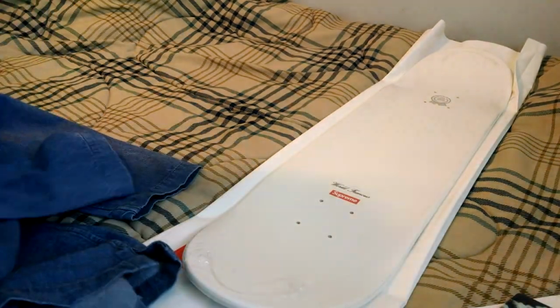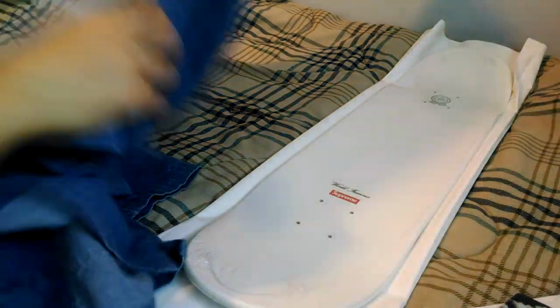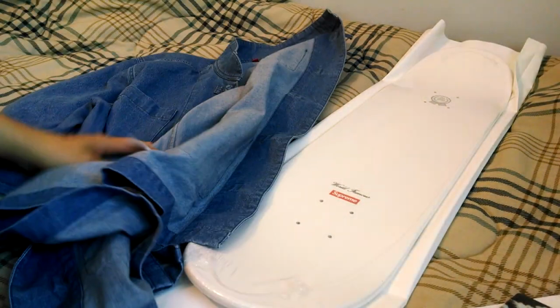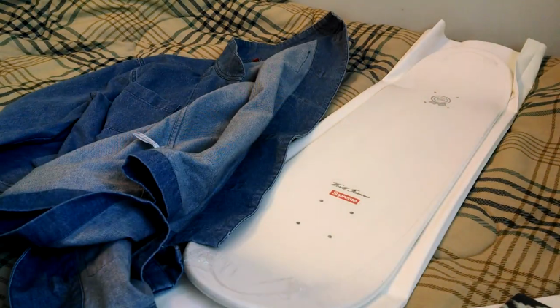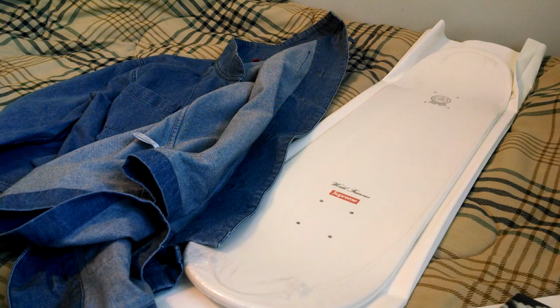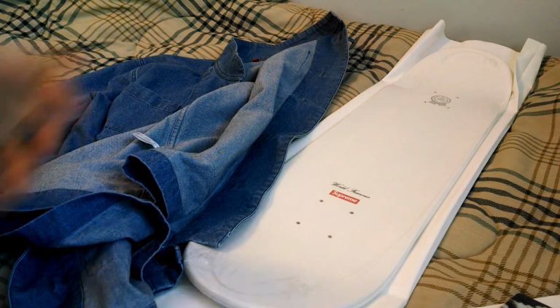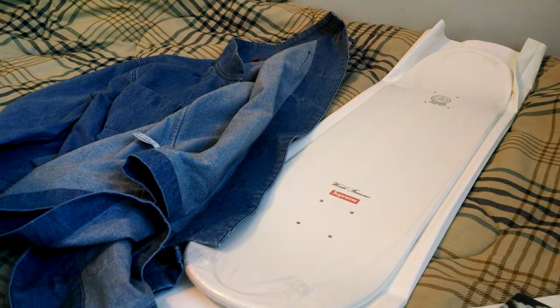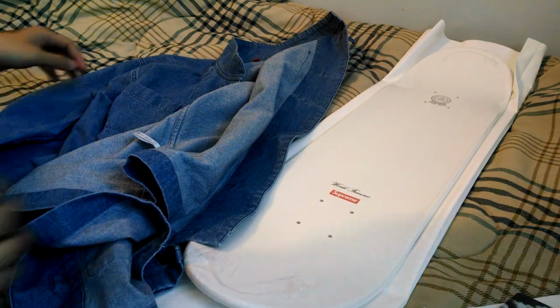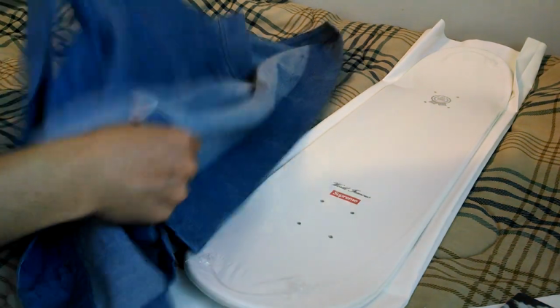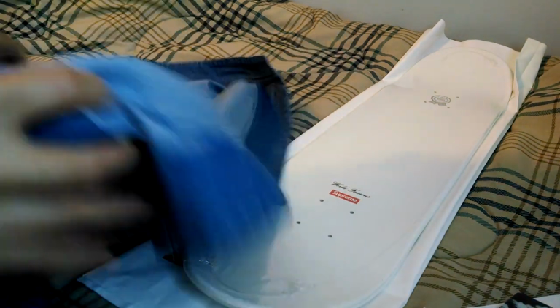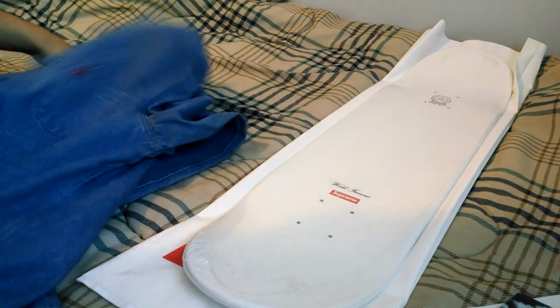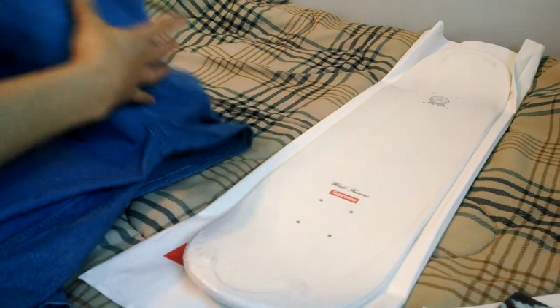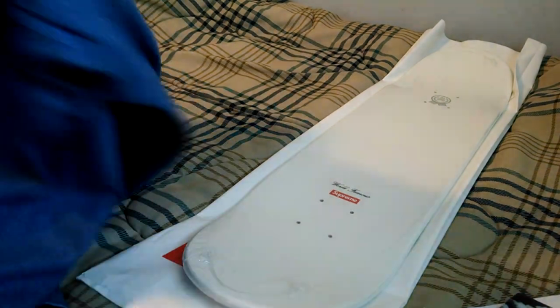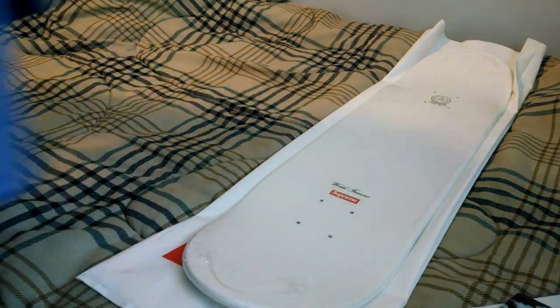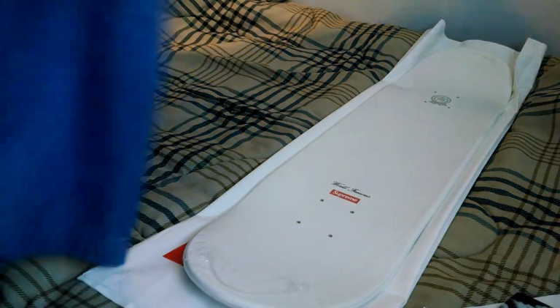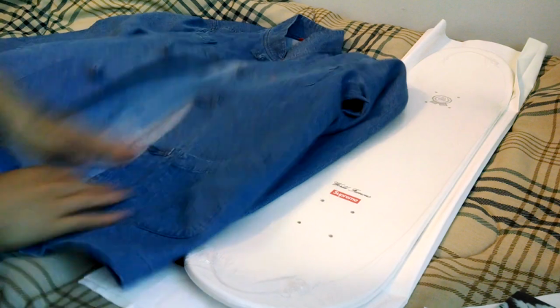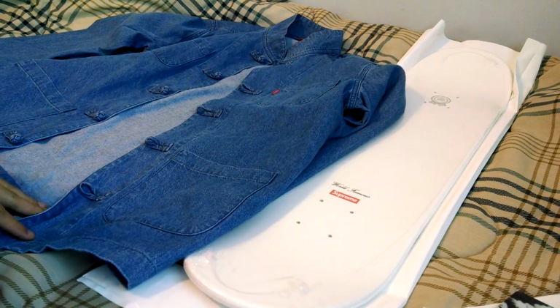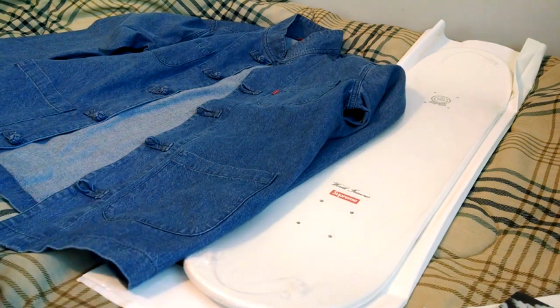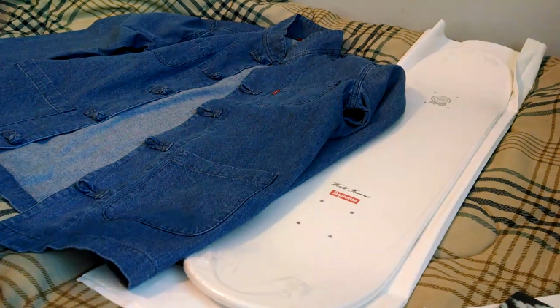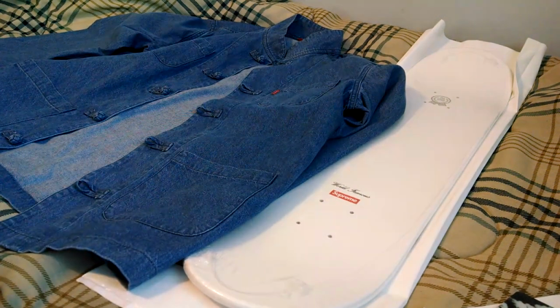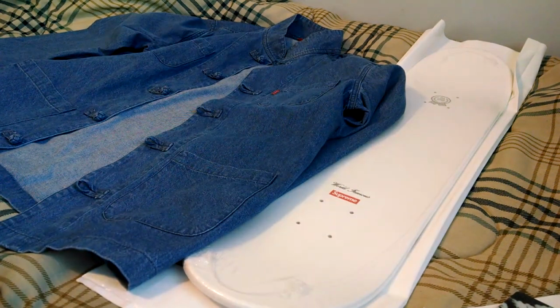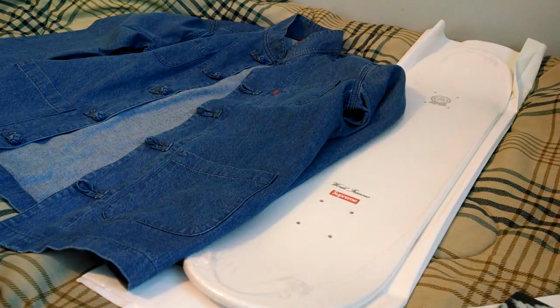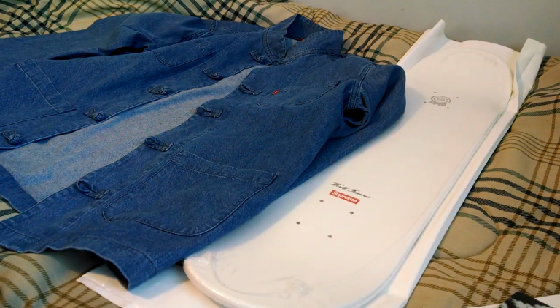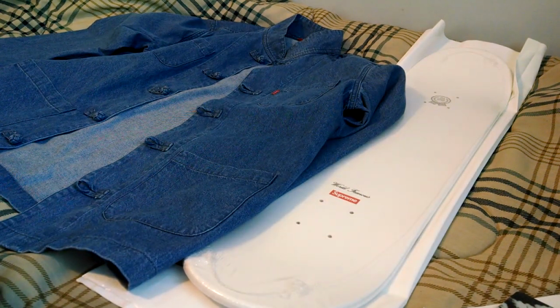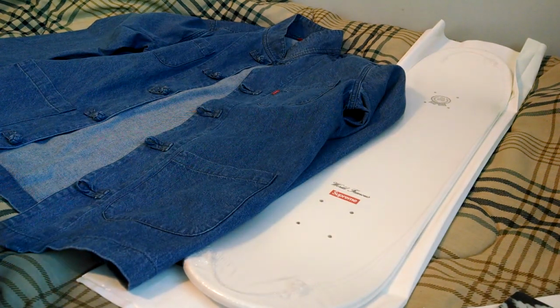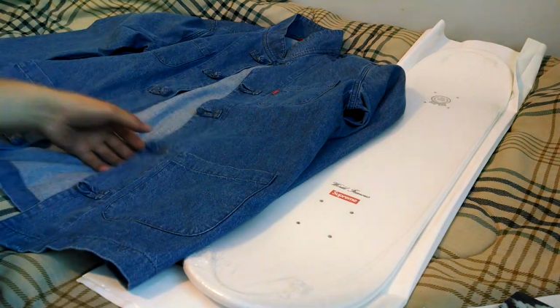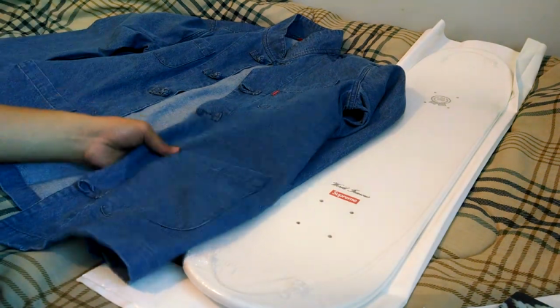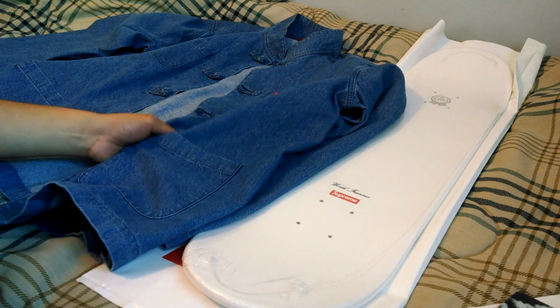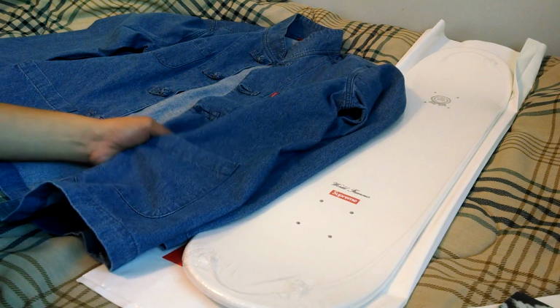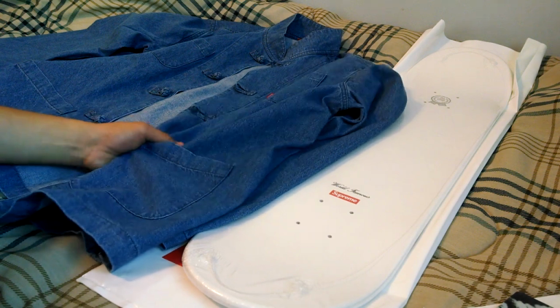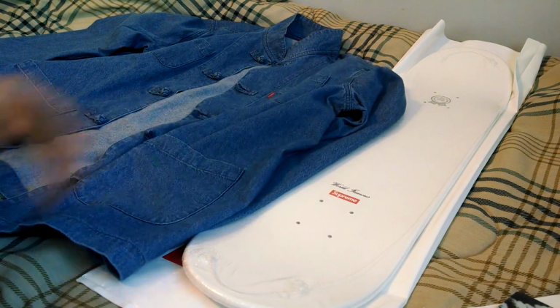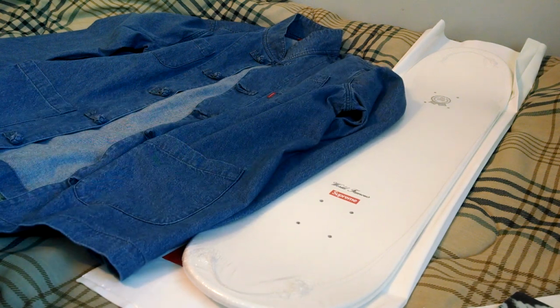As far as the fit, it fits true to size. It could be a little bit slimmer, but right now it has that kind of relaxed fit for that full range of motion. I do think it could have been a little bit cheaper, maybe like $20 cheaper, since it does feel more like a shirt than an actual jacket.